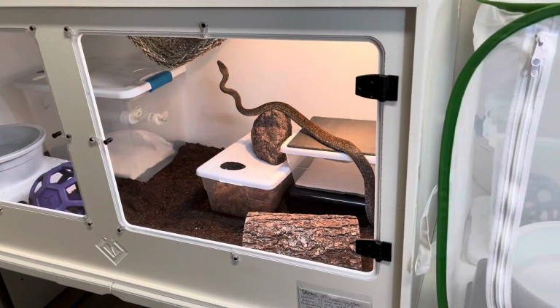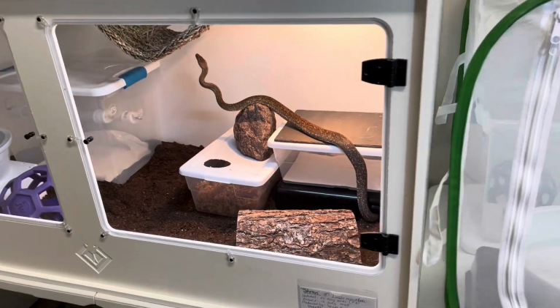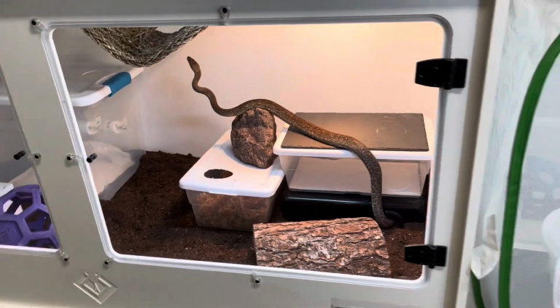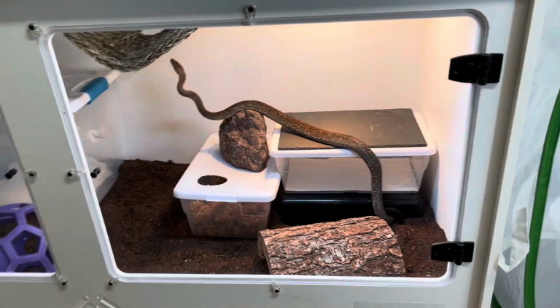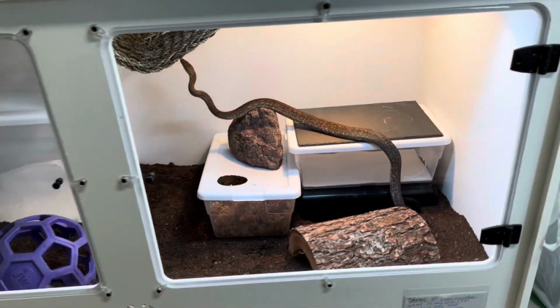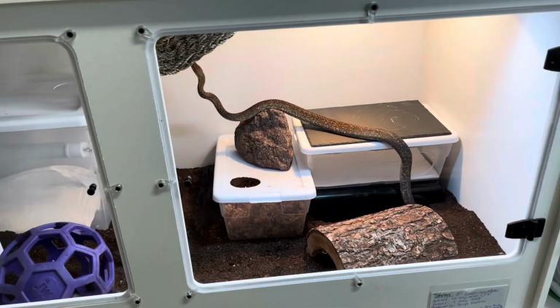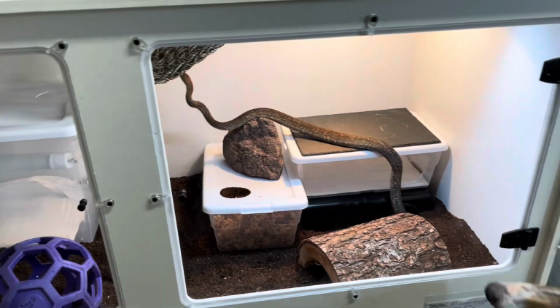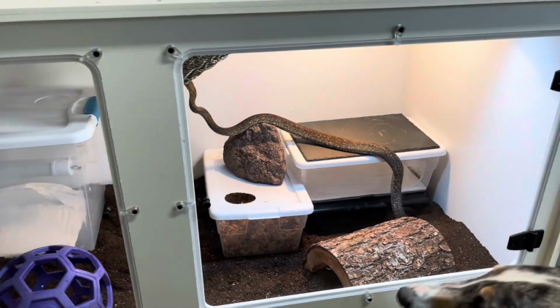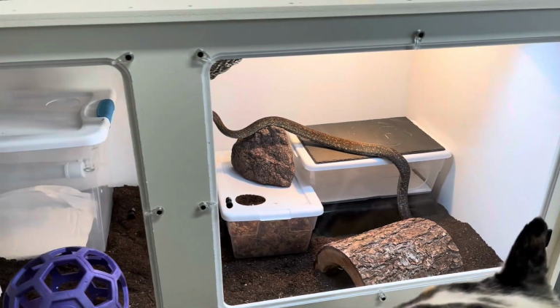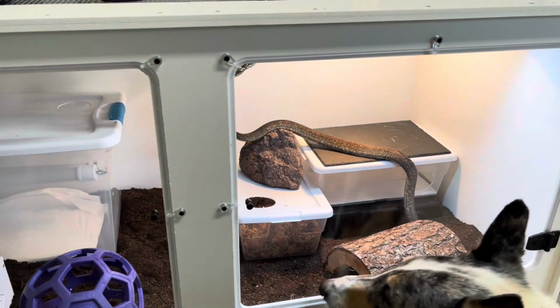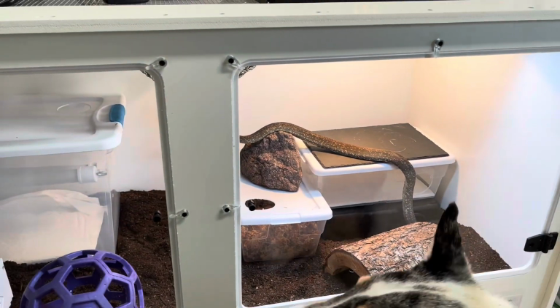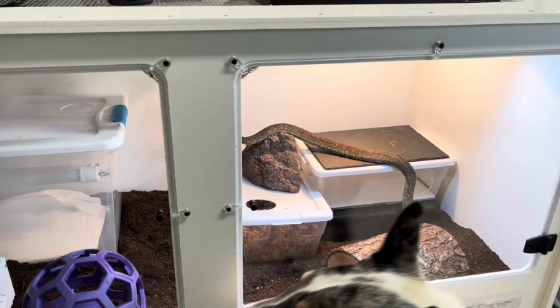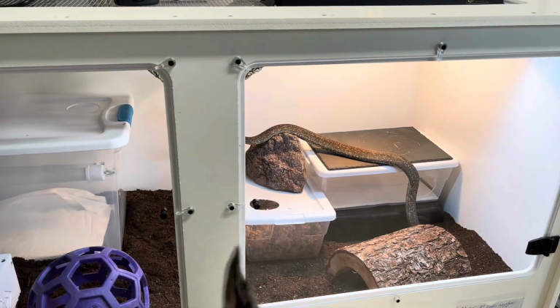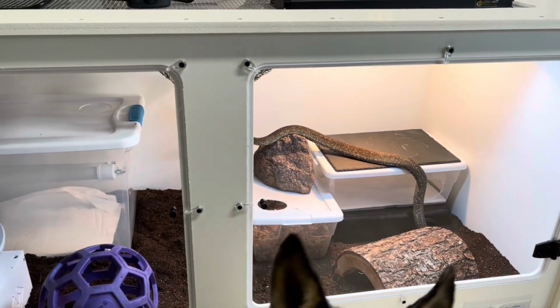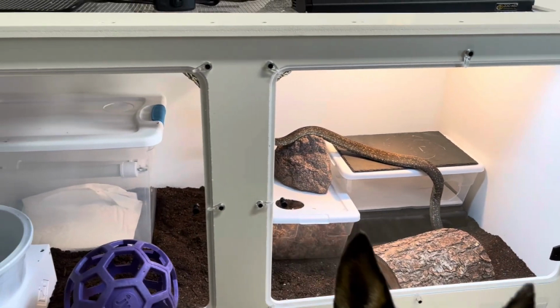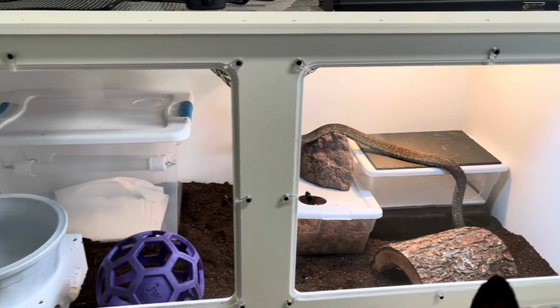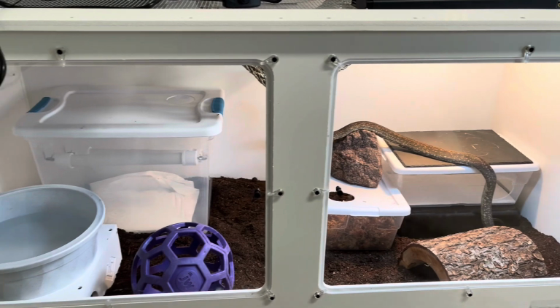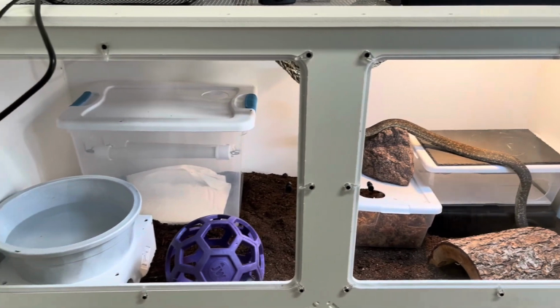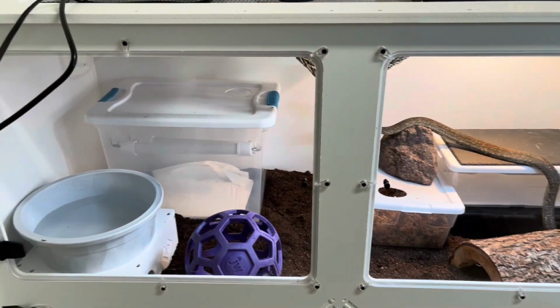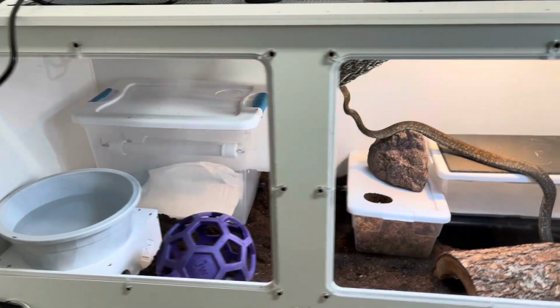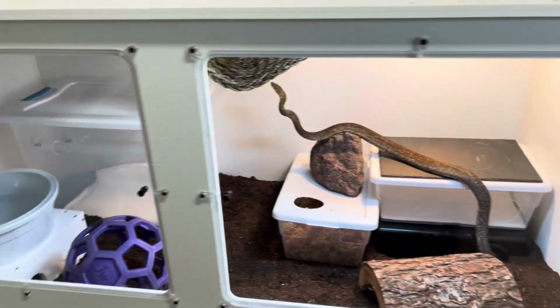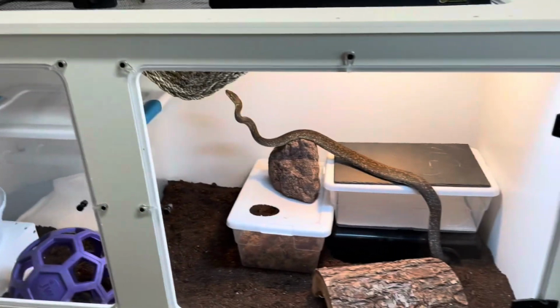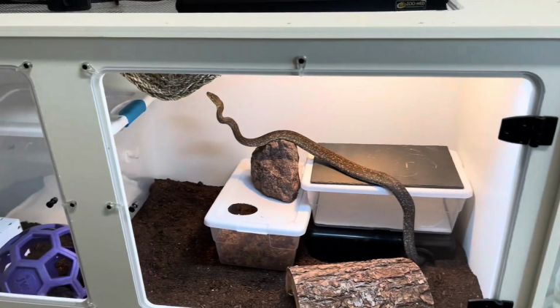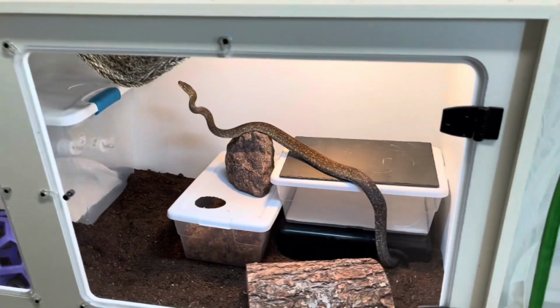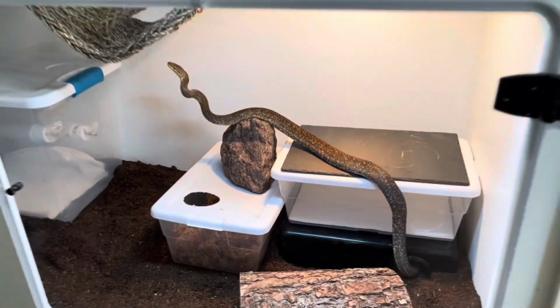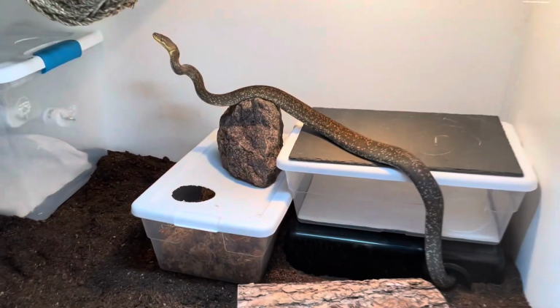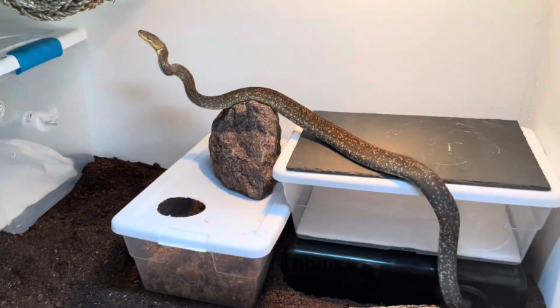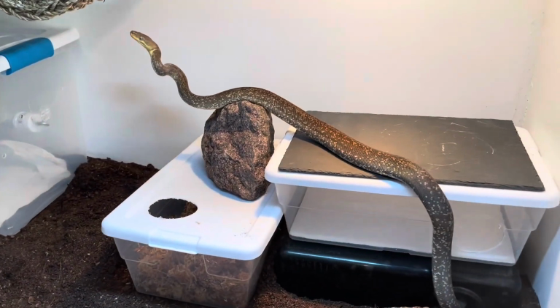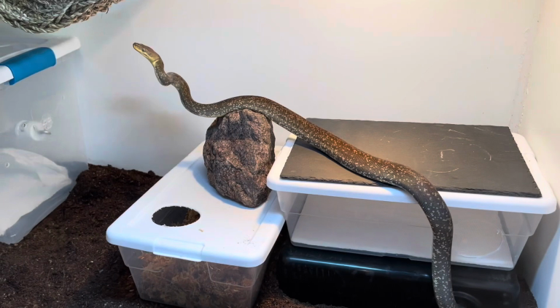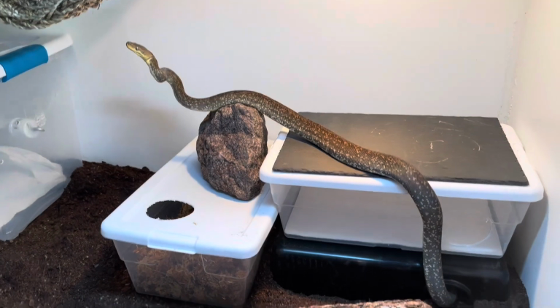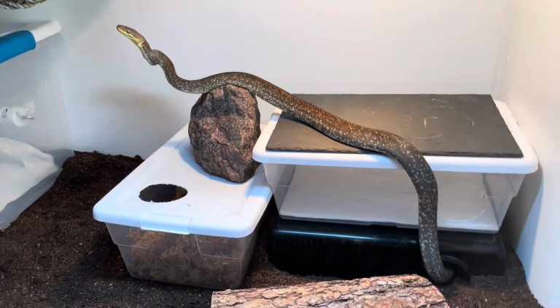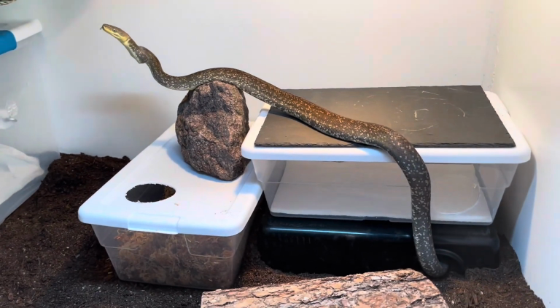I have noticed that Shran spends the majority of his time in the upper half of his vertical space, so I definitely have to get him branches and more tree-like things to climb on than what he has now.